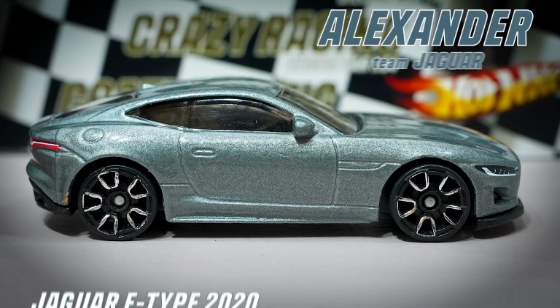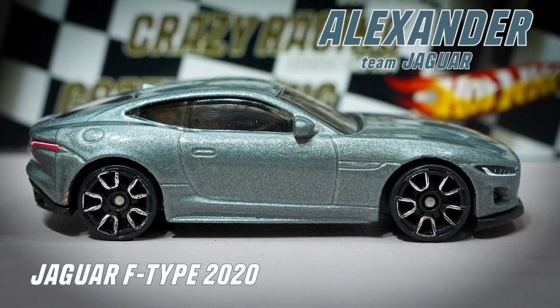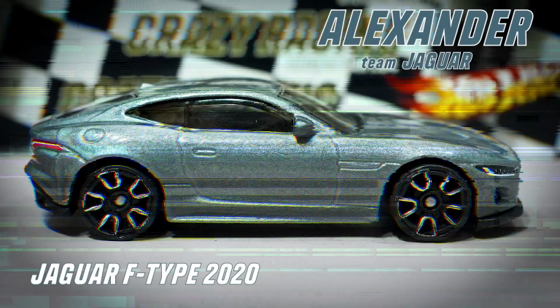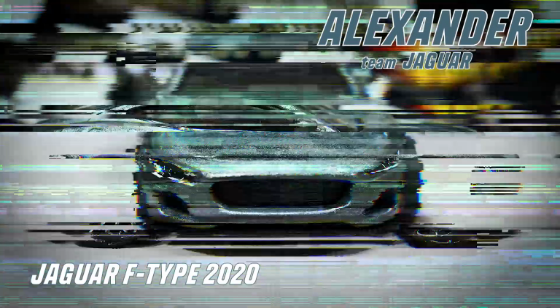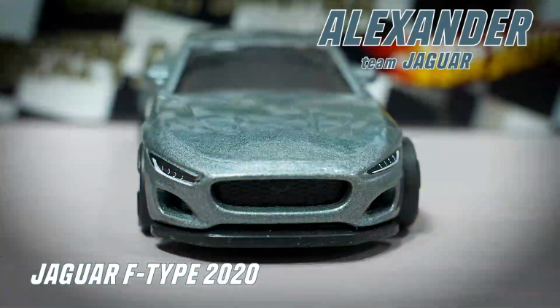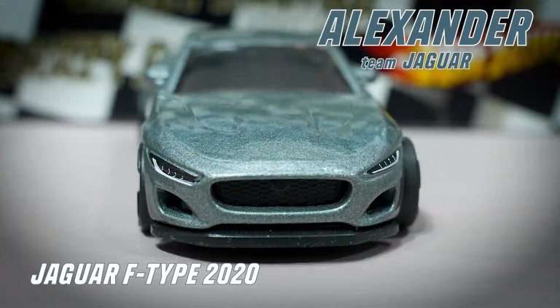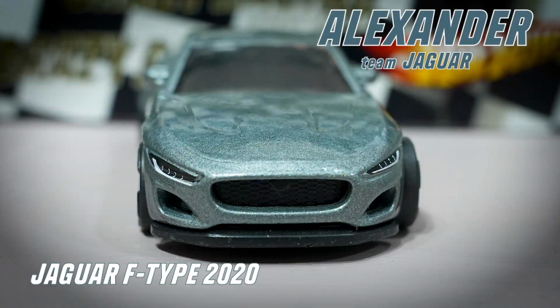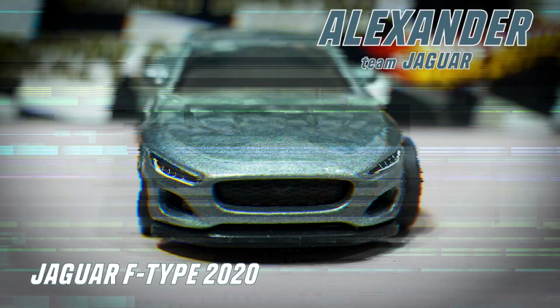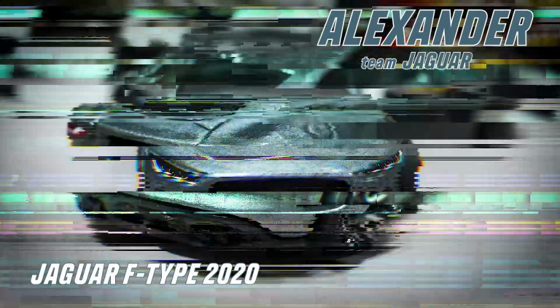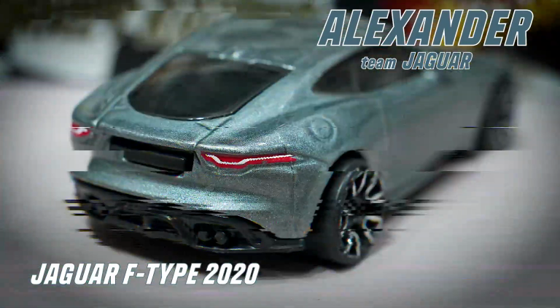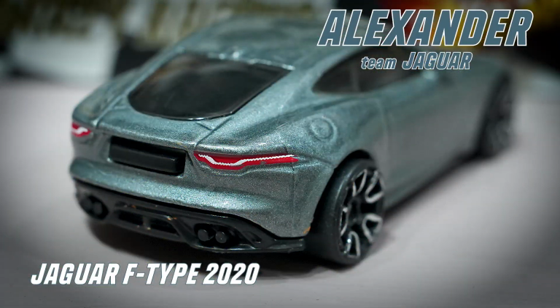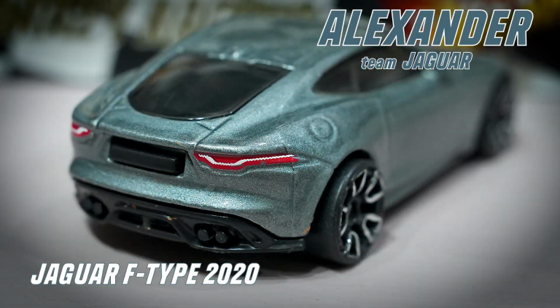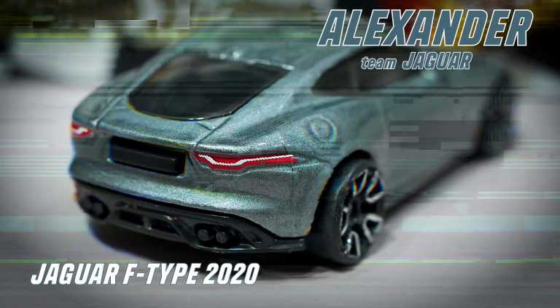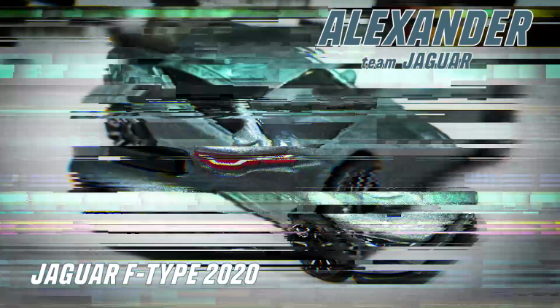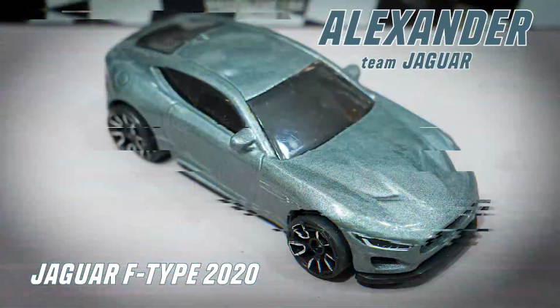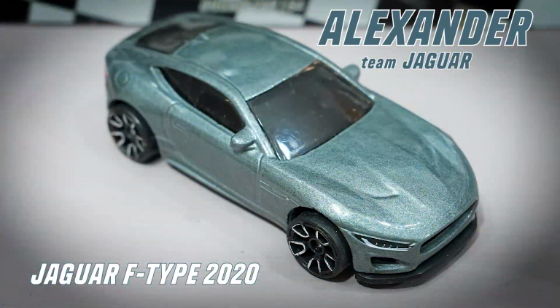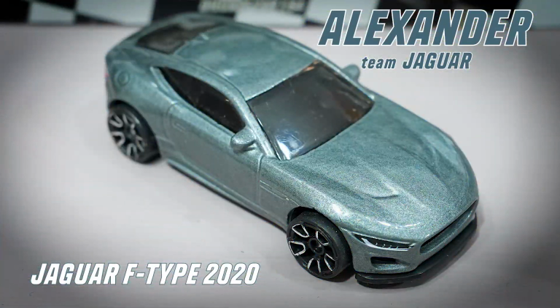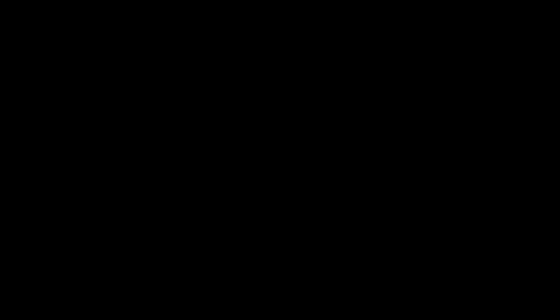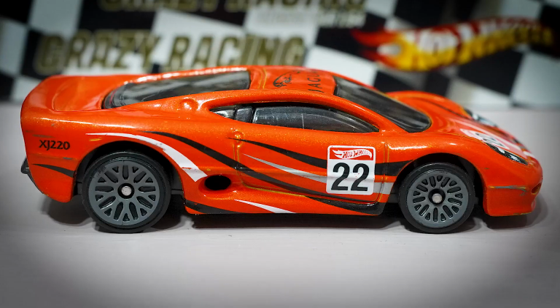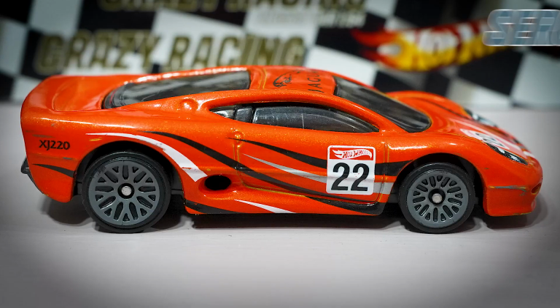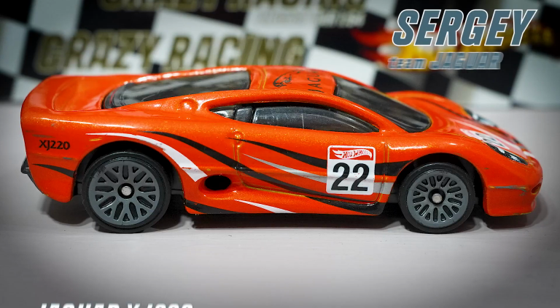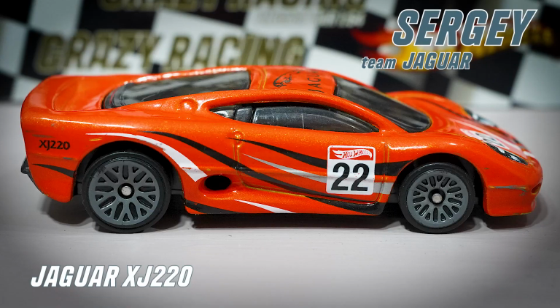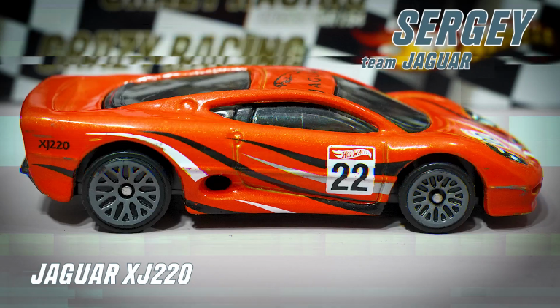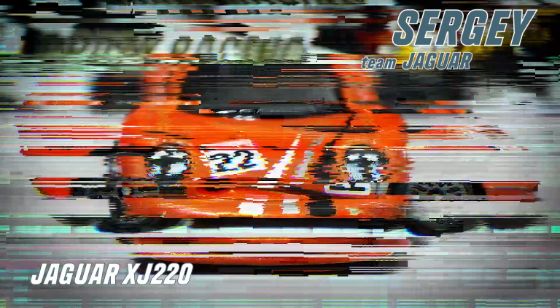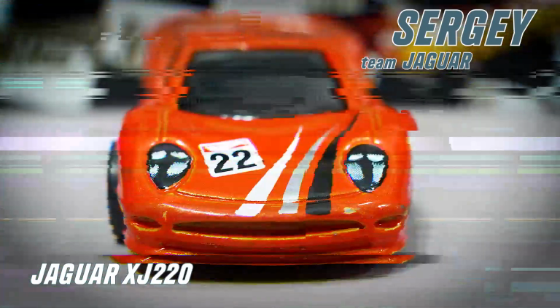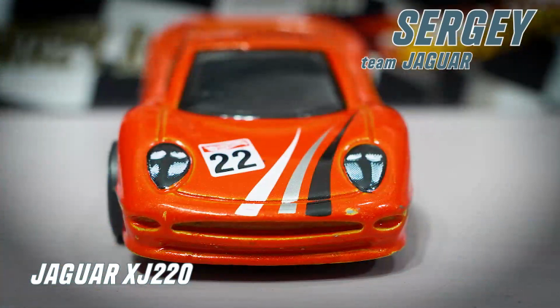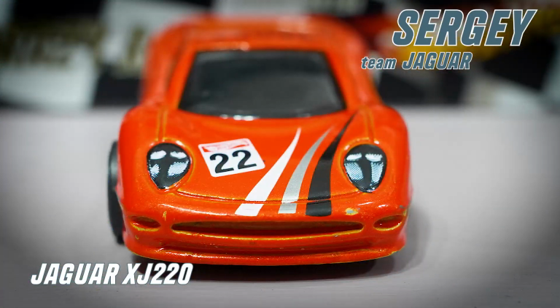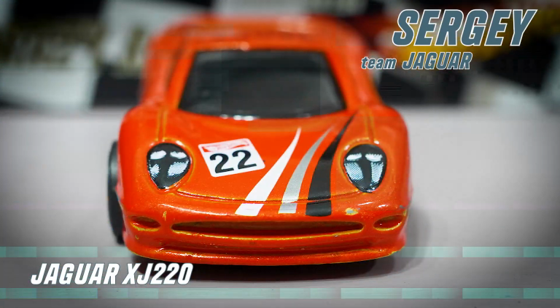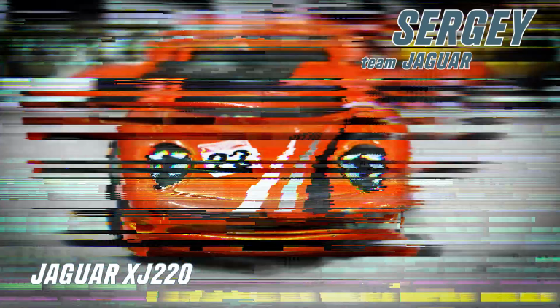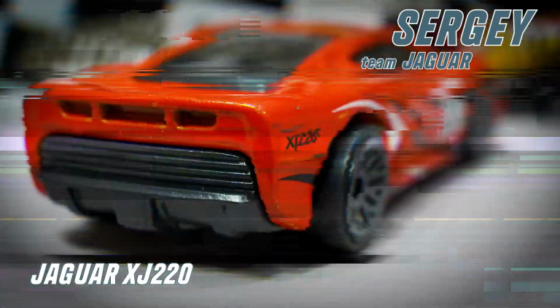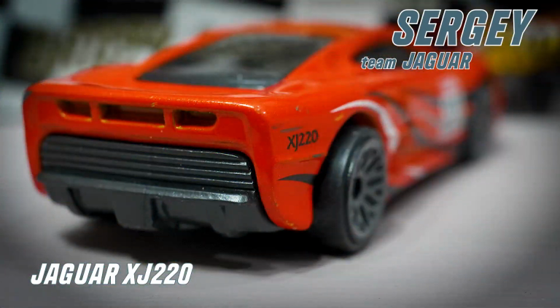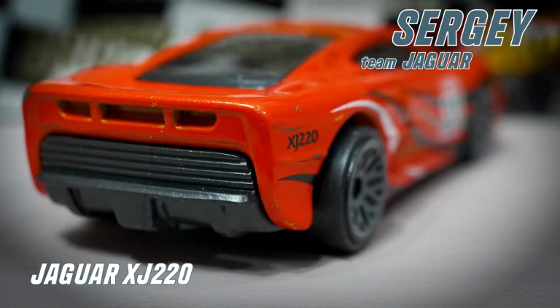Moving on to the presentation of the Jaguar team. Pilot Alexander by car Jaguar F-Type 2020. The last driver of today's race is Sergi on a Jaguar XJ 220.